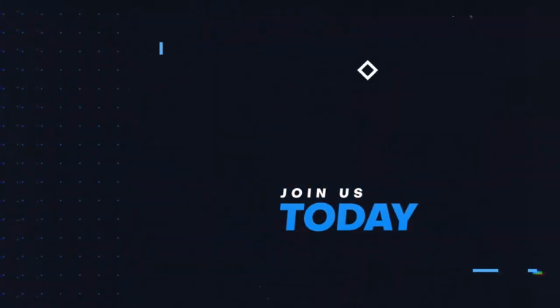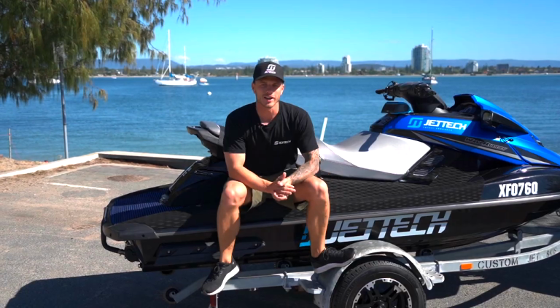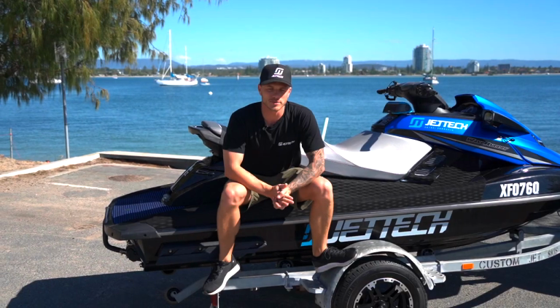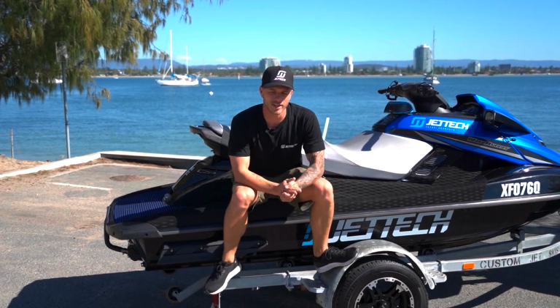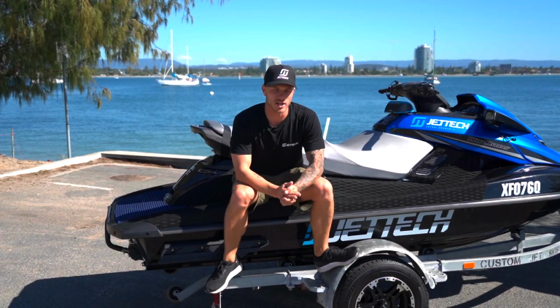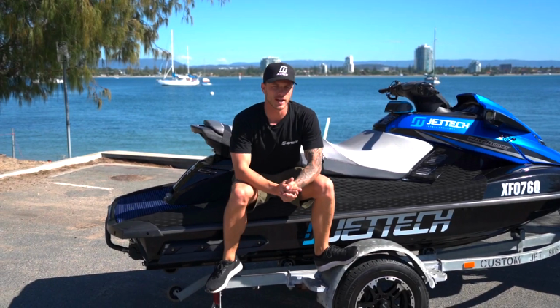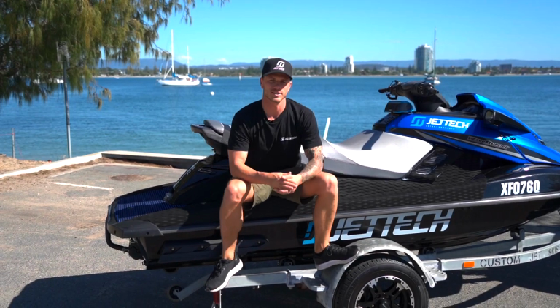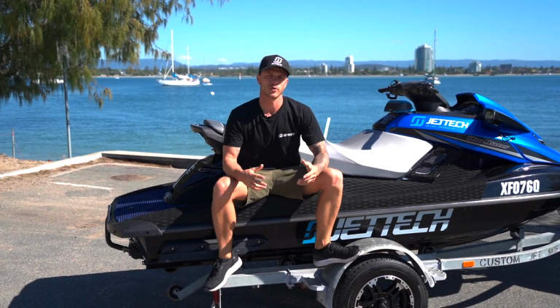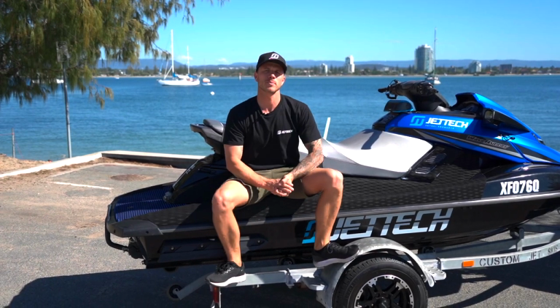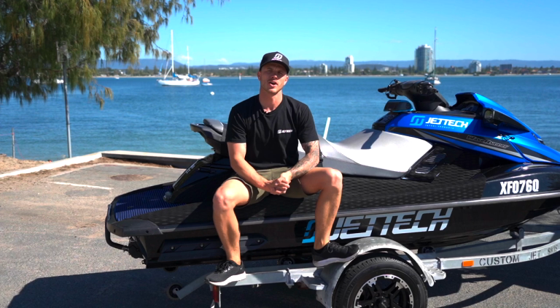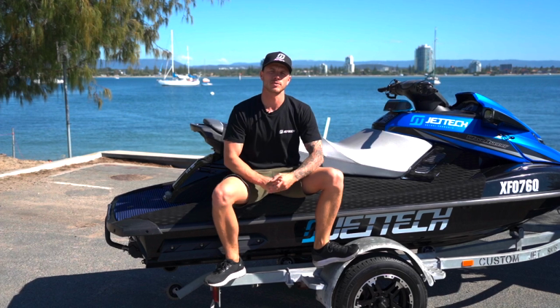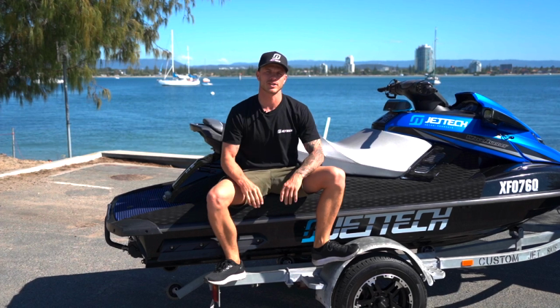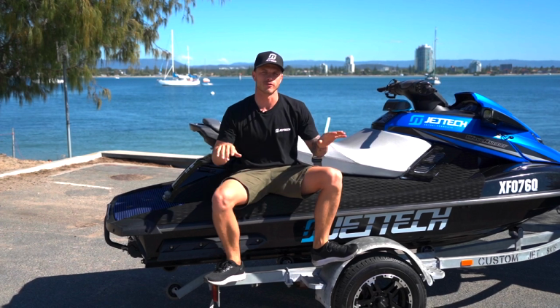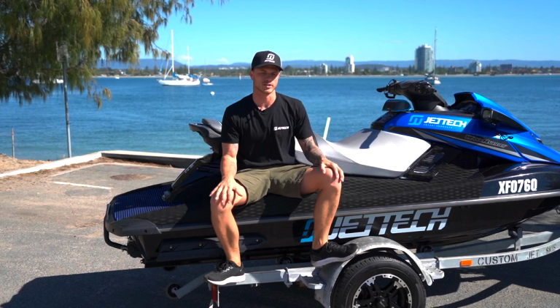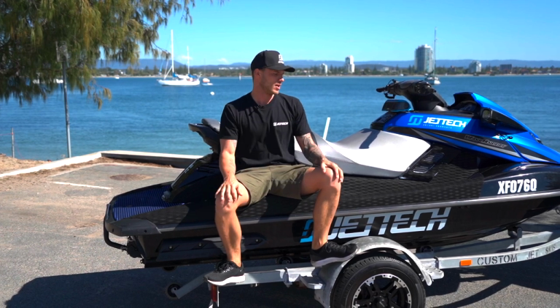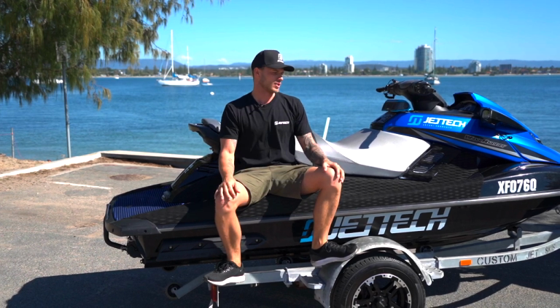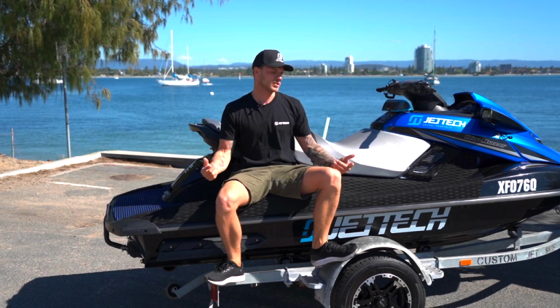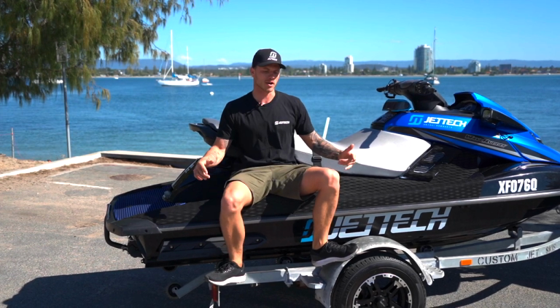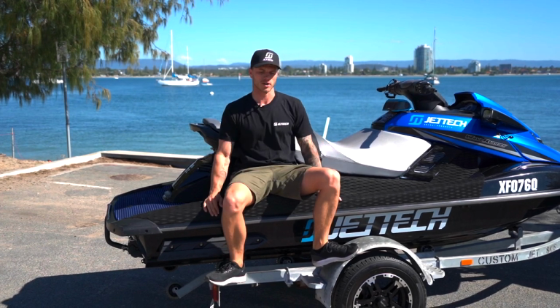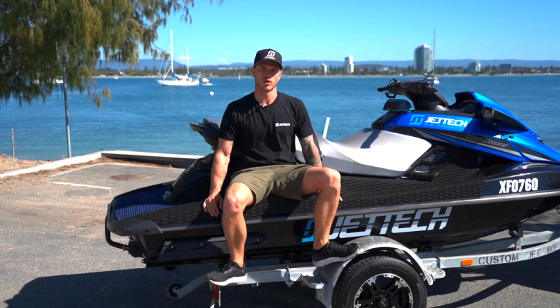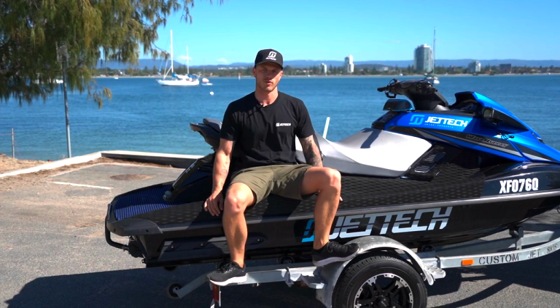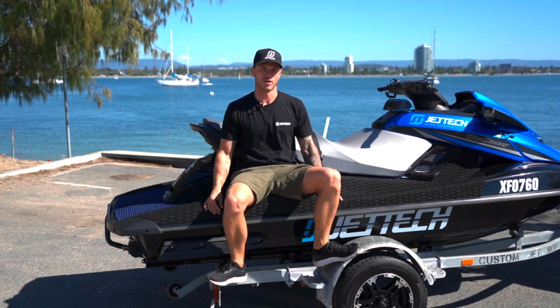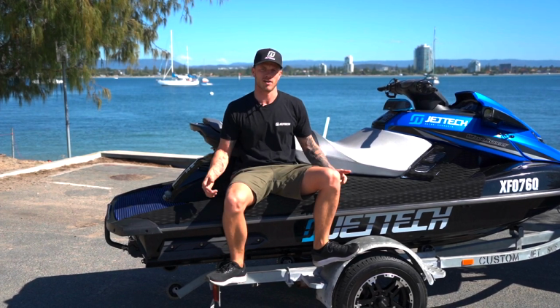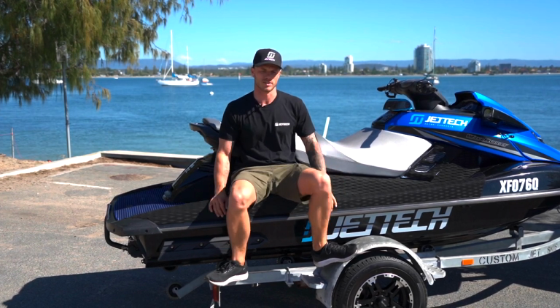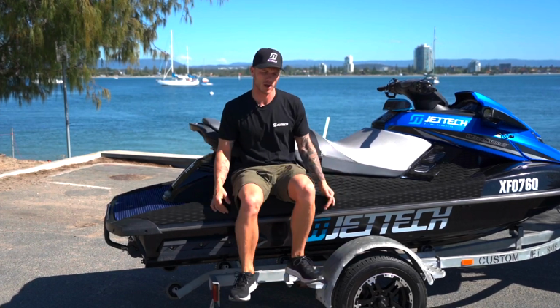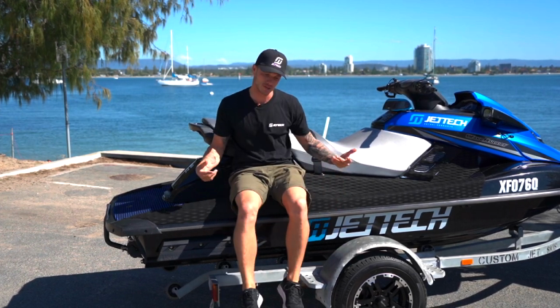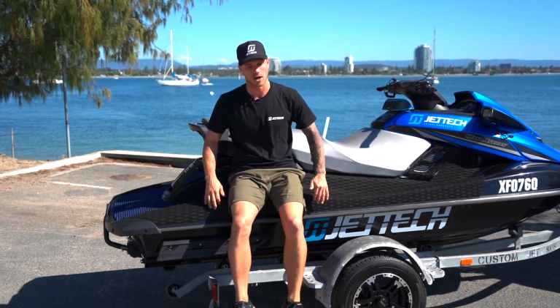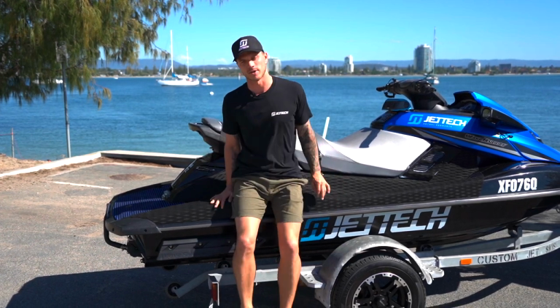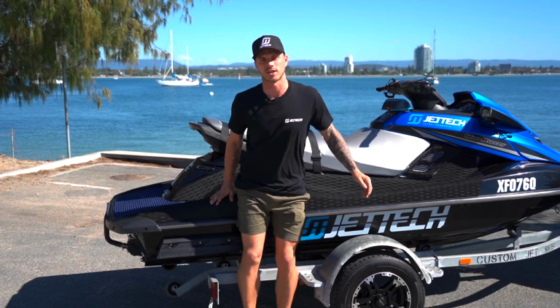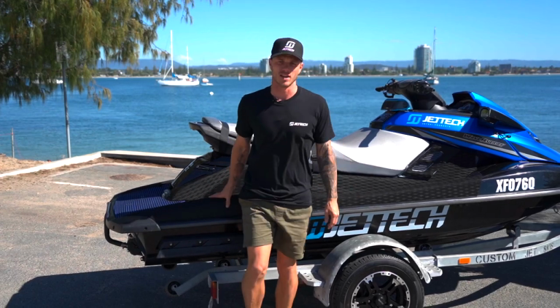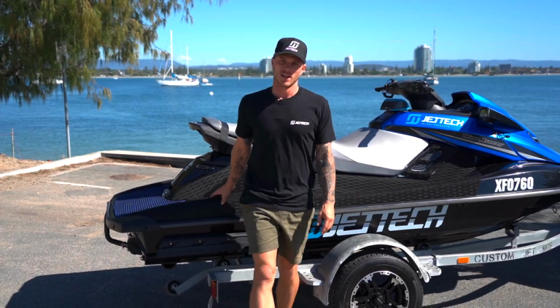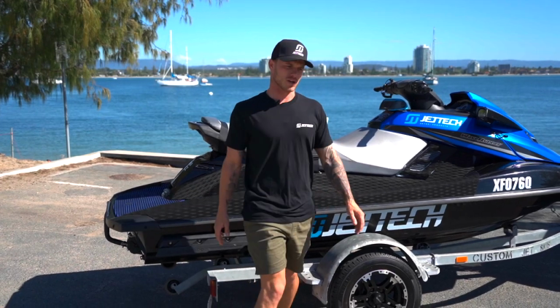Hey guys, Mike here from Jet Tech — just another quick episode of Tips, Tricks and Flicks. On this episode I'm going to talk you through what I personally carry on my ski each time I go out, and what I've got my ski kitted out with.